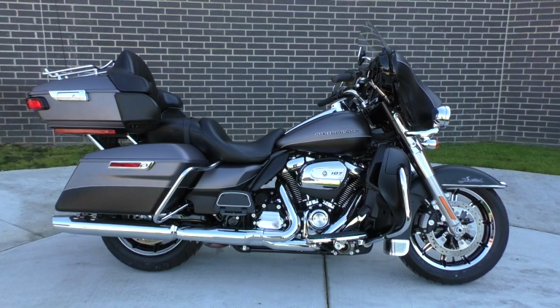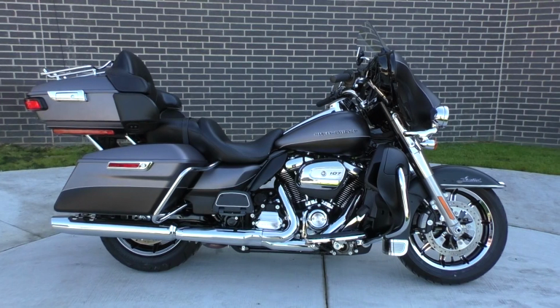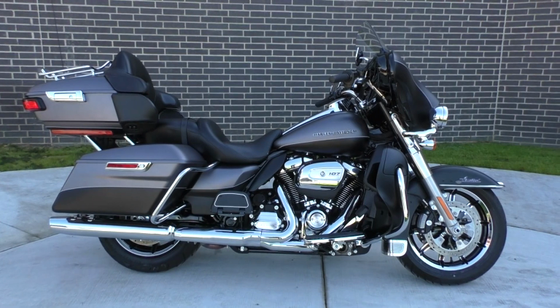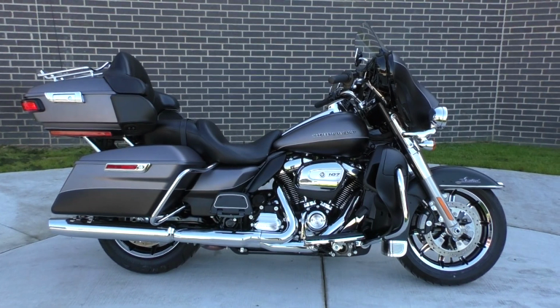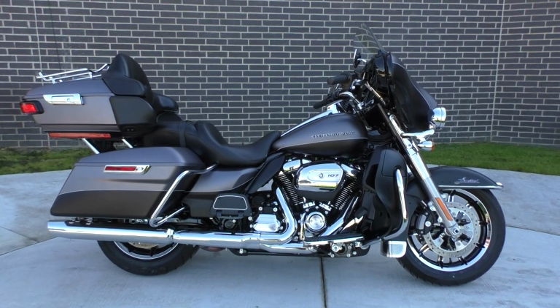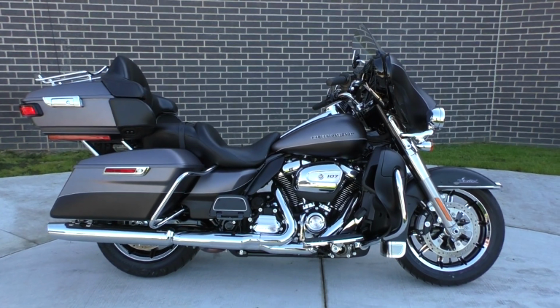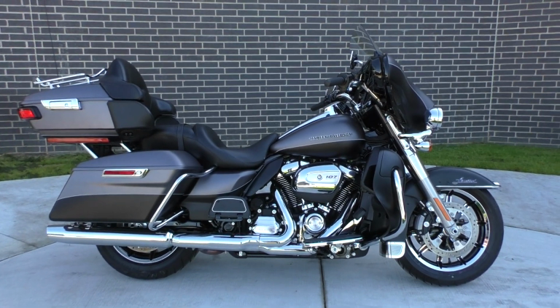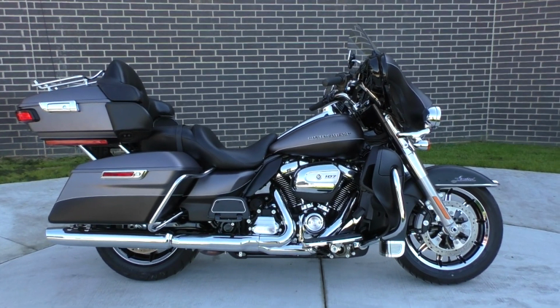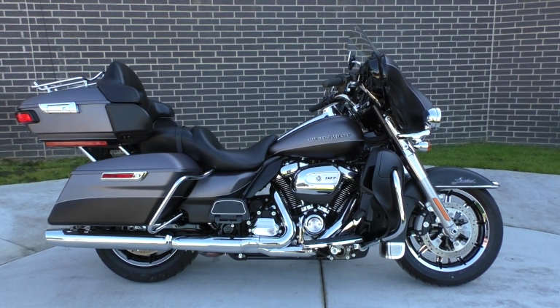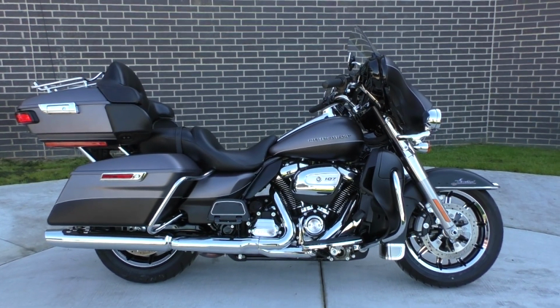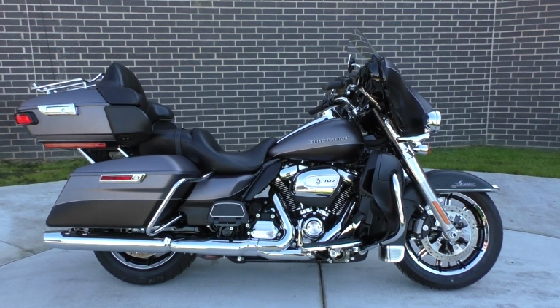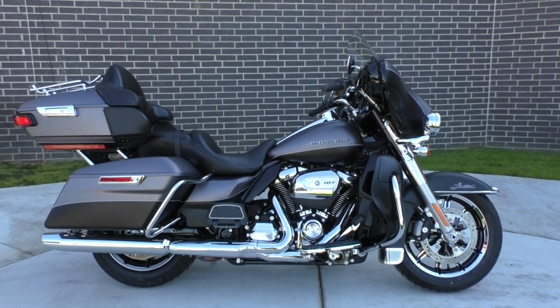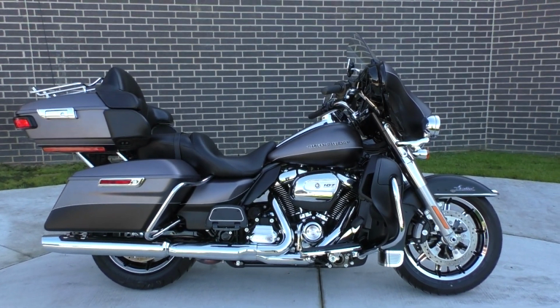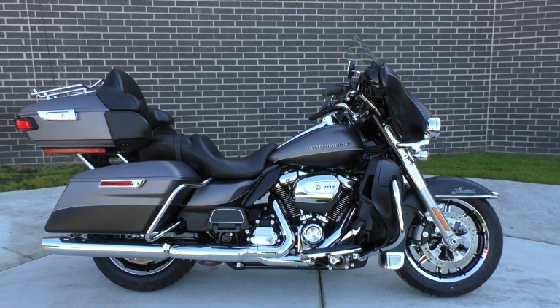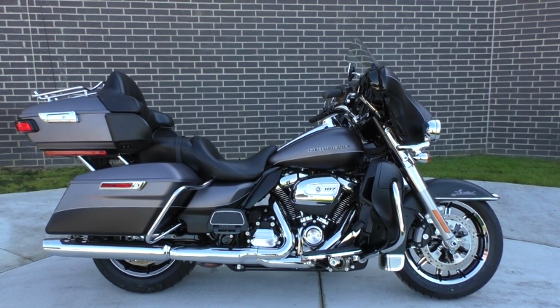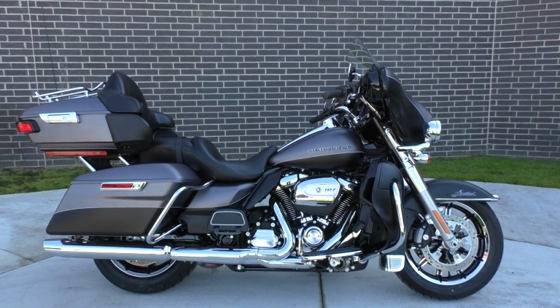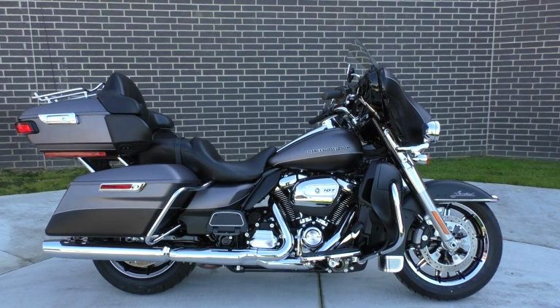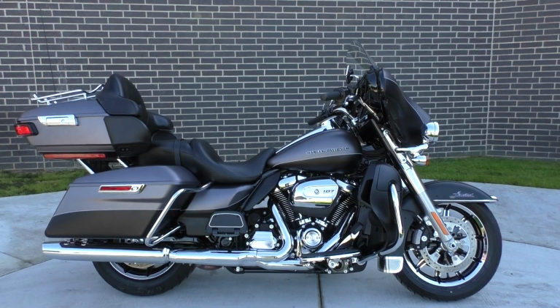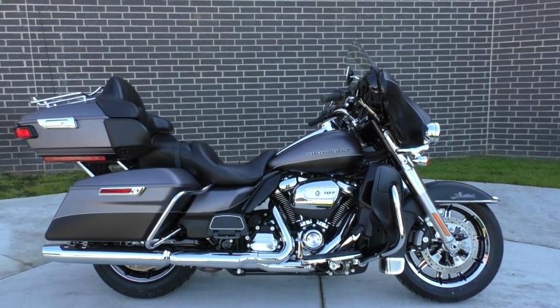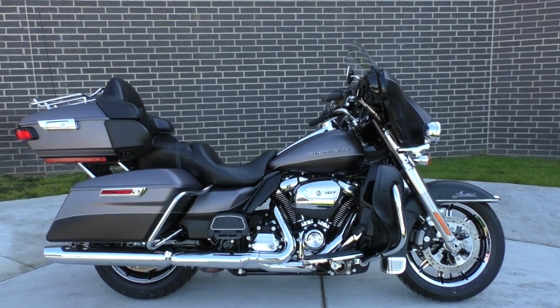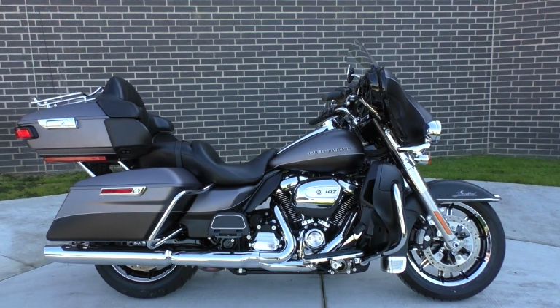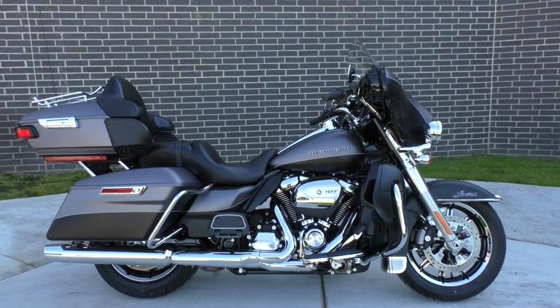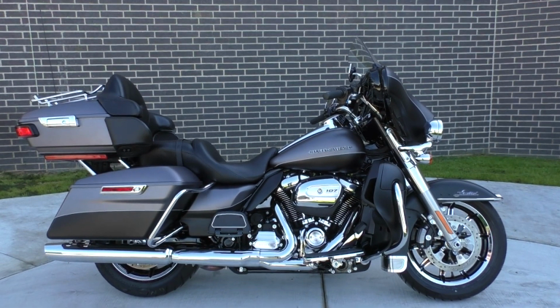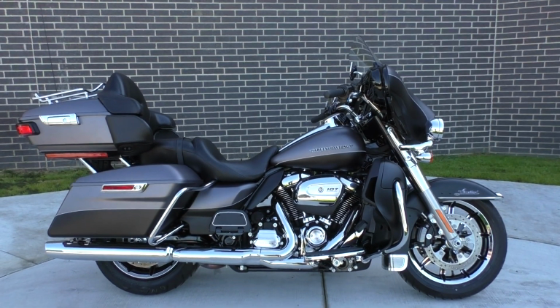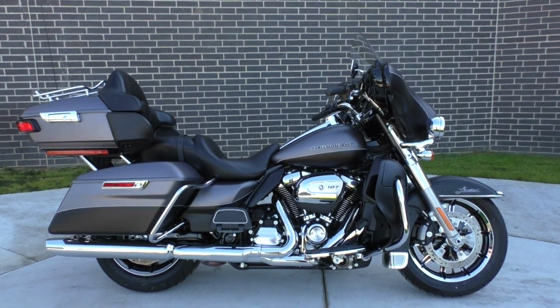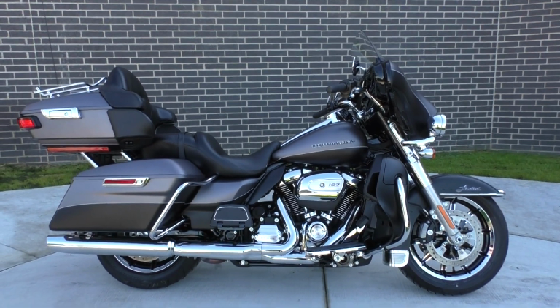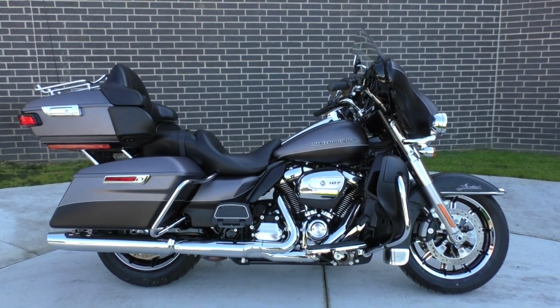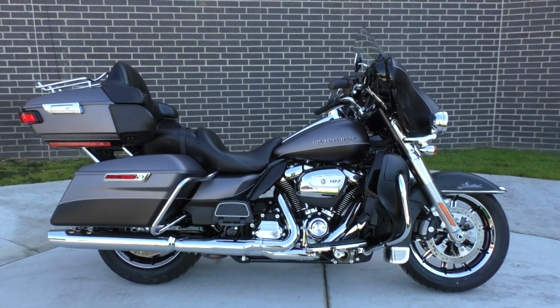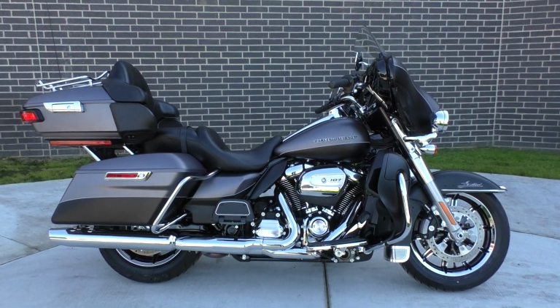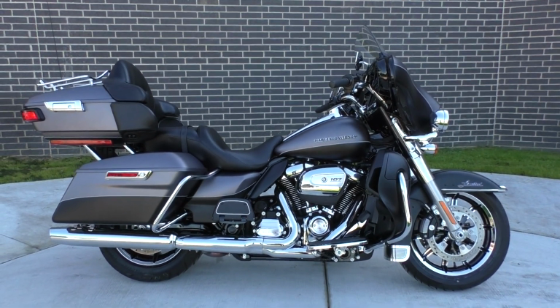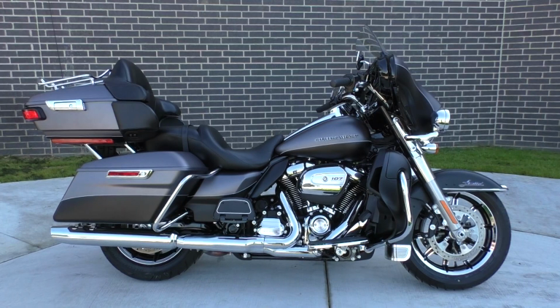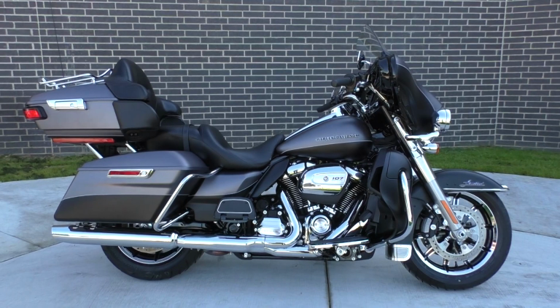What's going on guys? Nick here with American Motorcycle Trading Company in Bedford, Texas. I got a pristine 2017 Harley Davidson Ultra Limited.